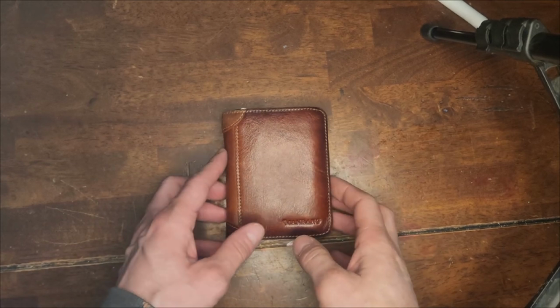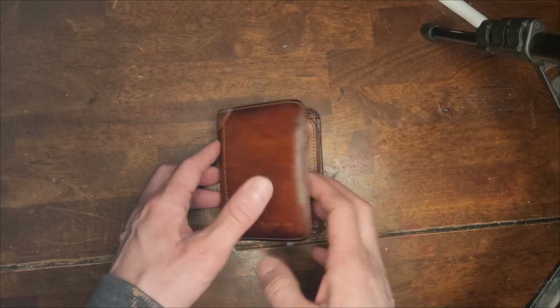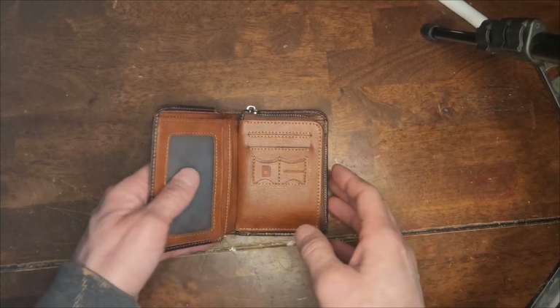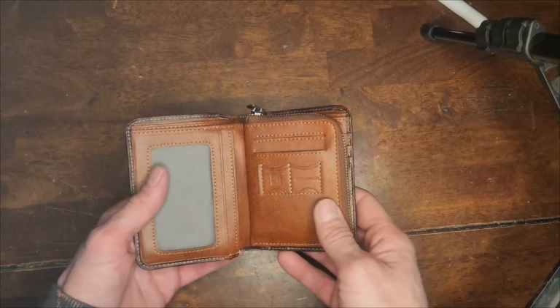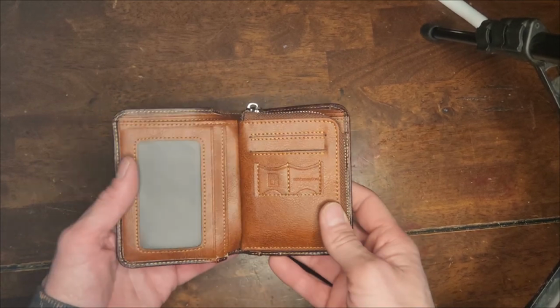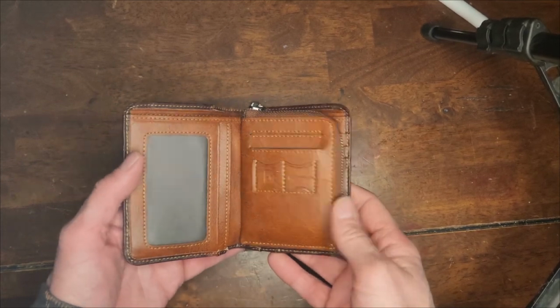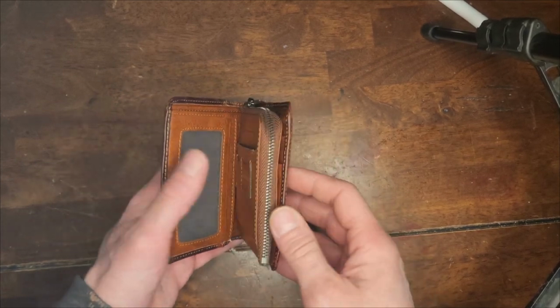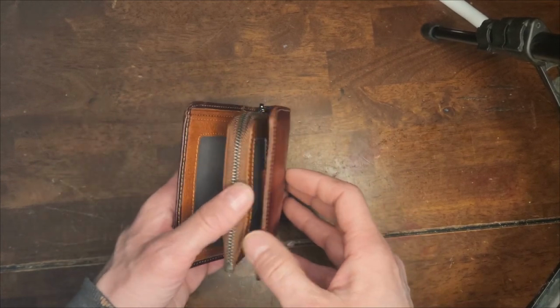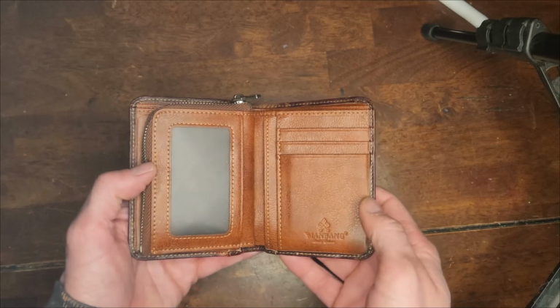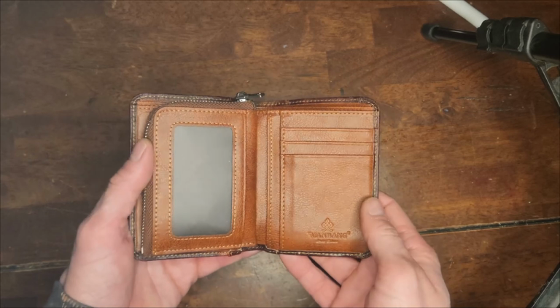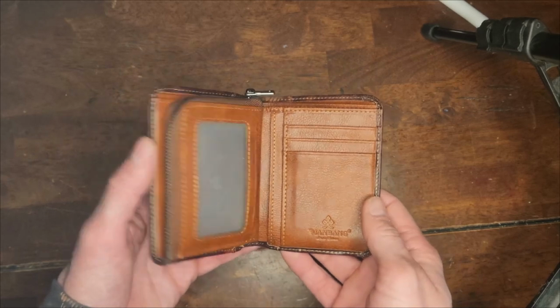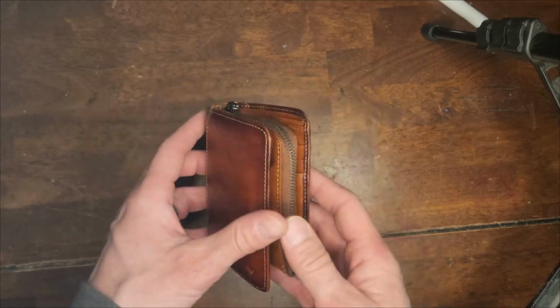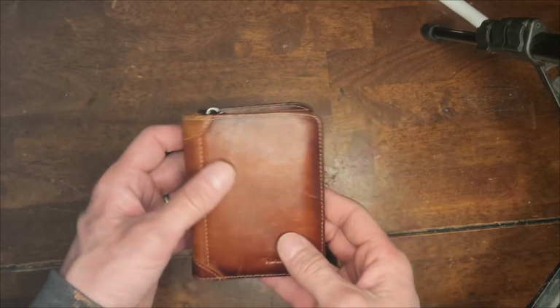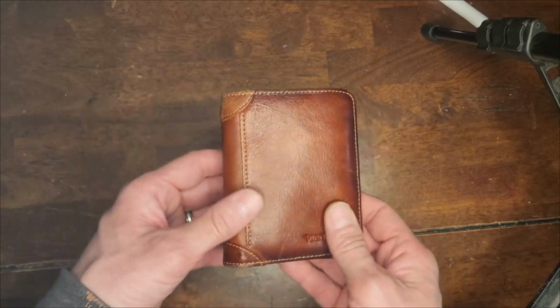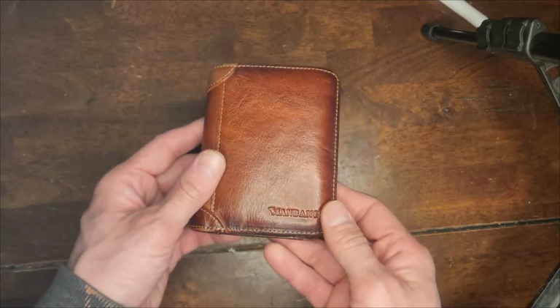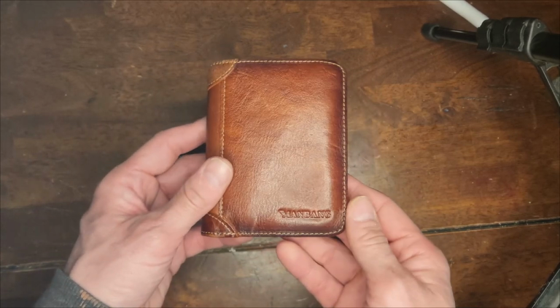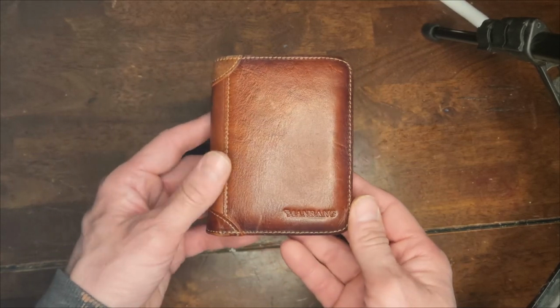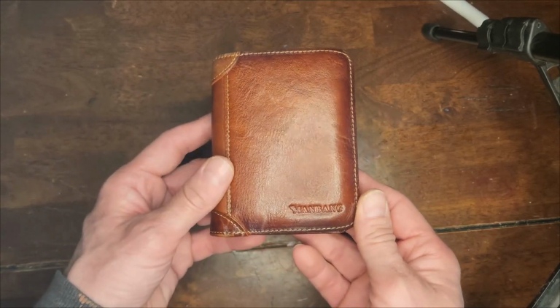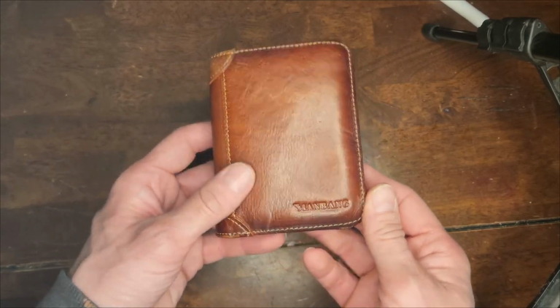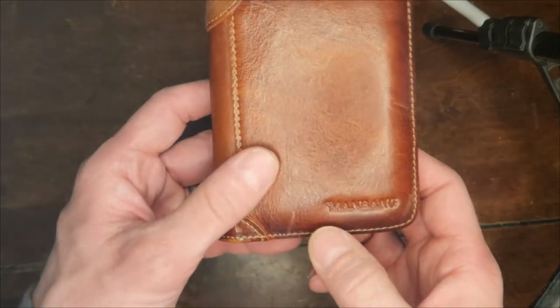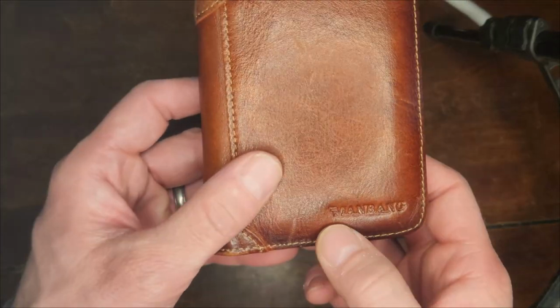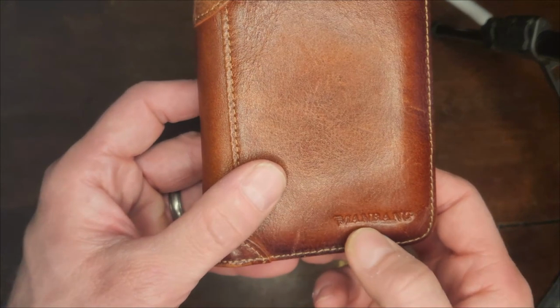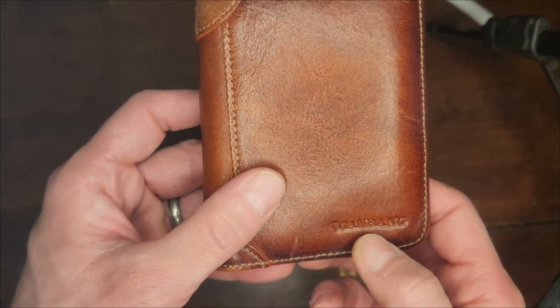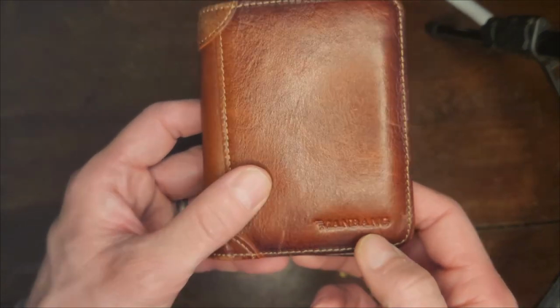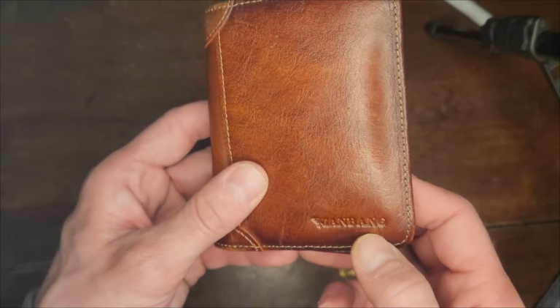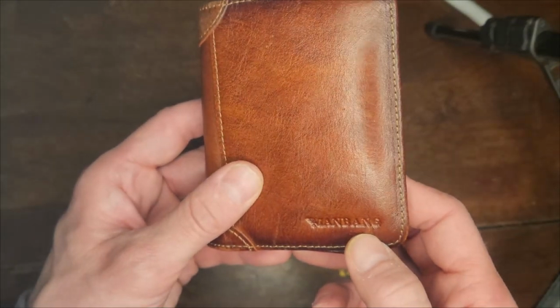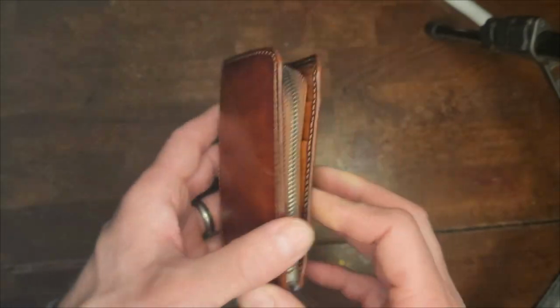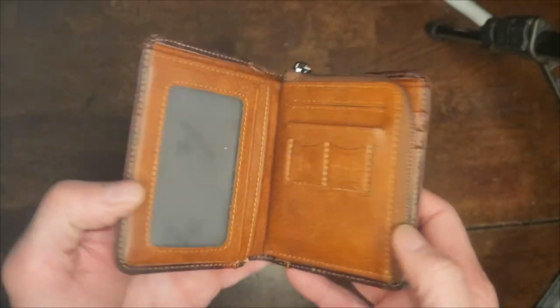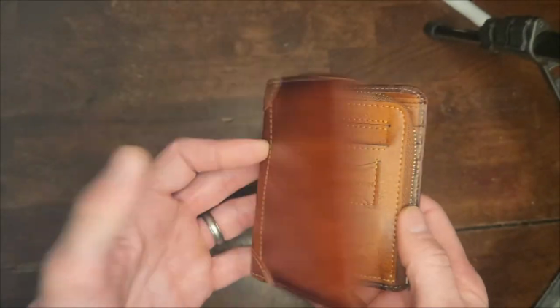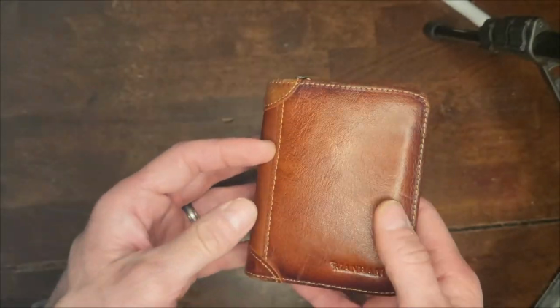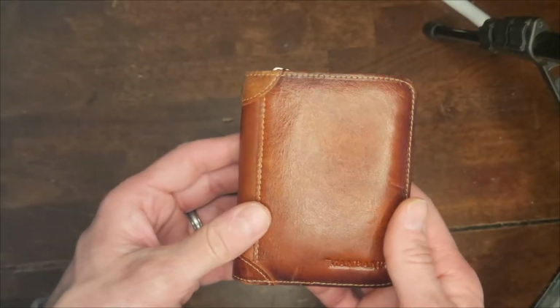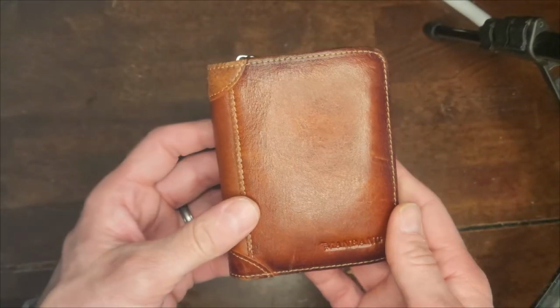Hey, I want to show you this wallet that I received as a gift on Christmas. You can buy this wallet on Amazon.com. This is the Man Bang wallet. This wallet is made in China.